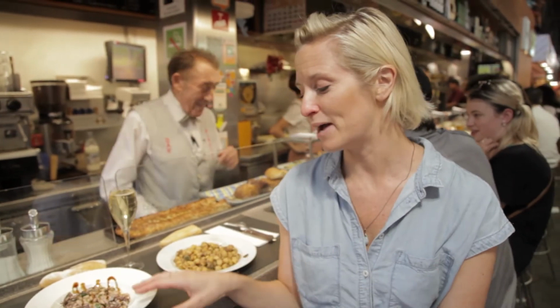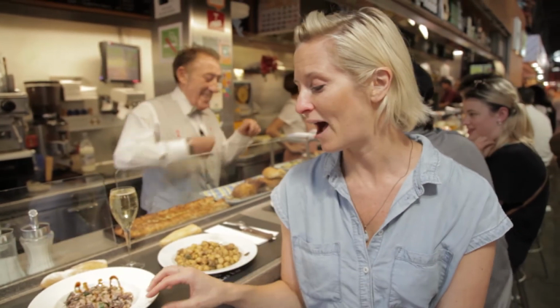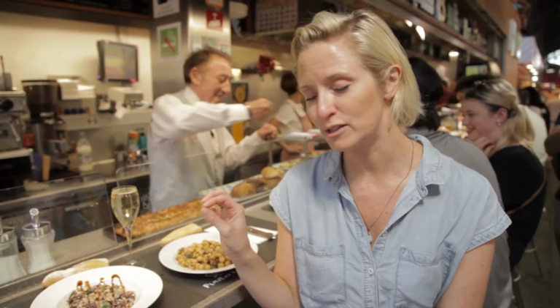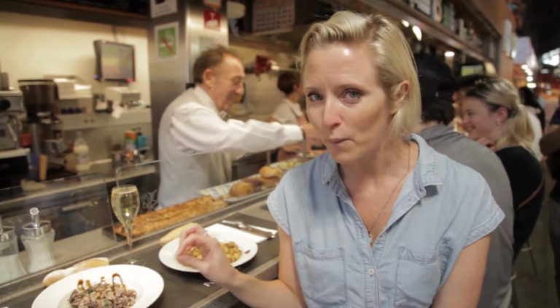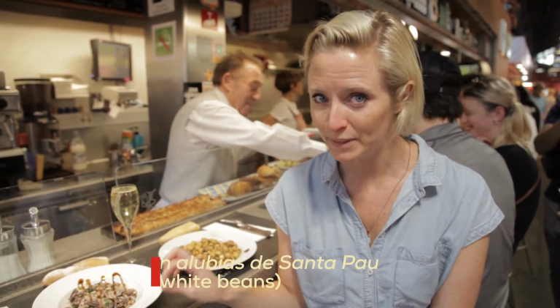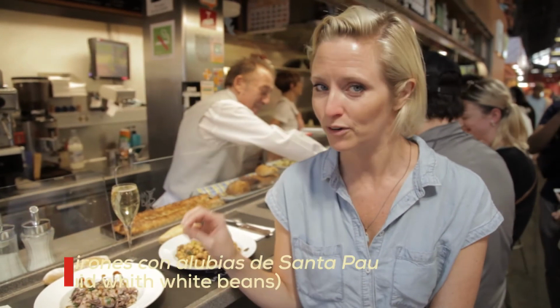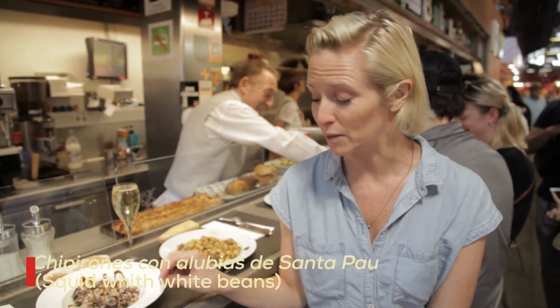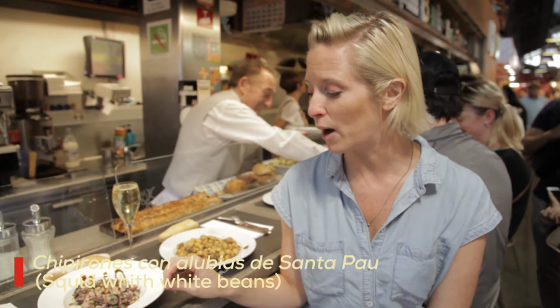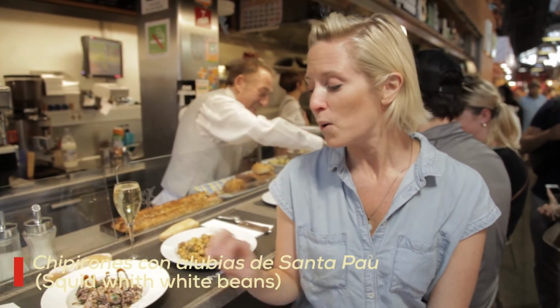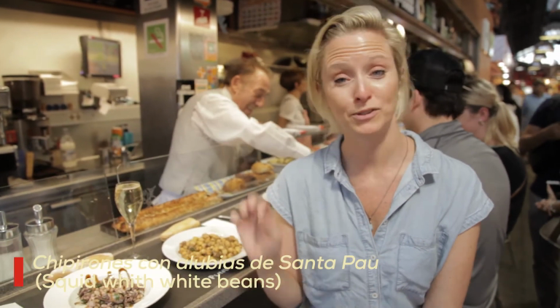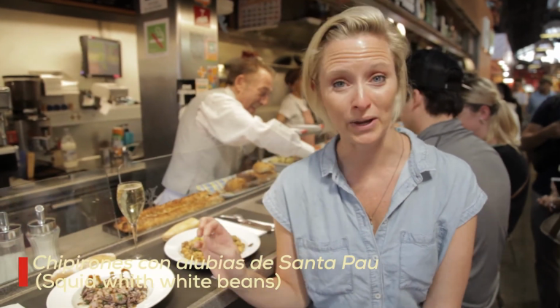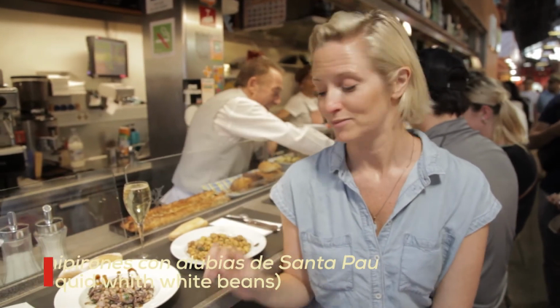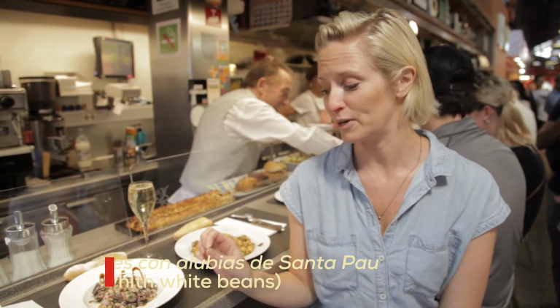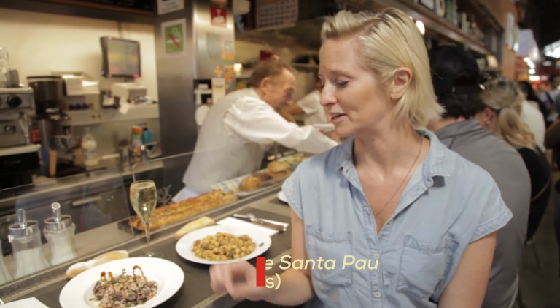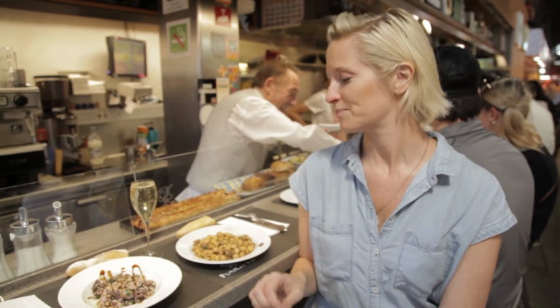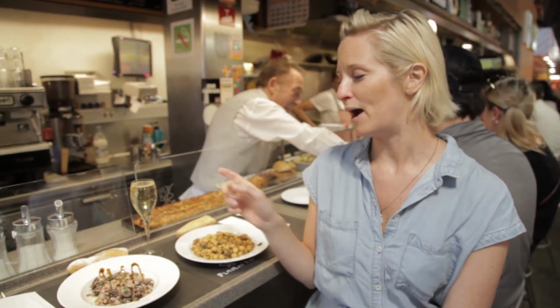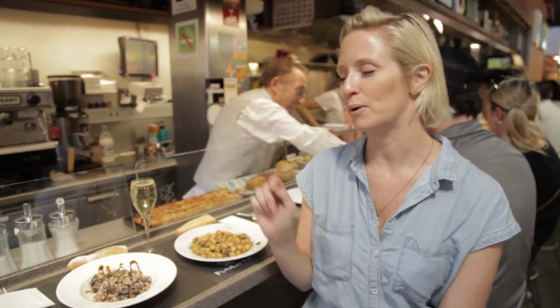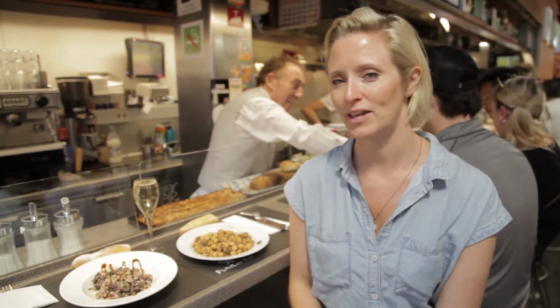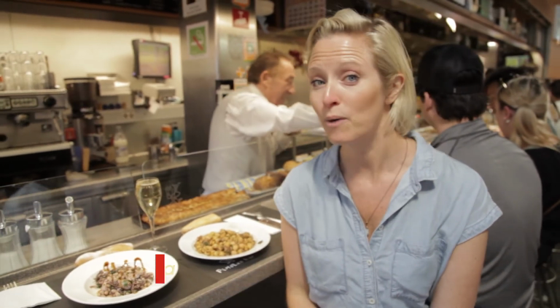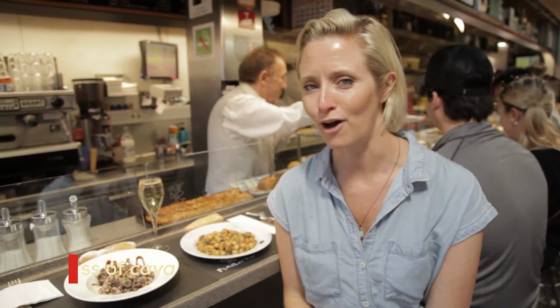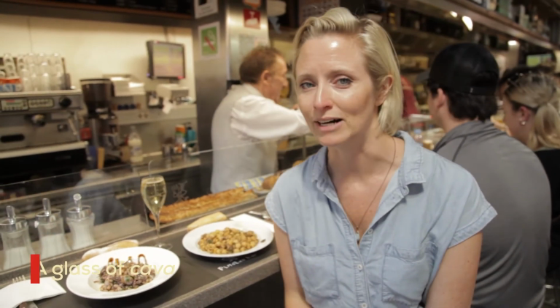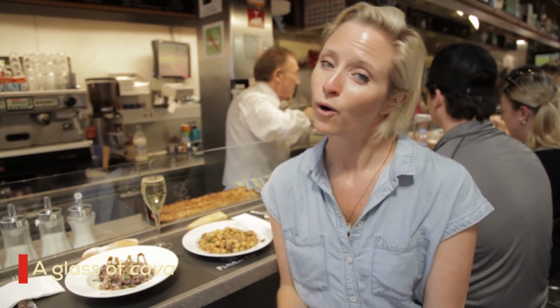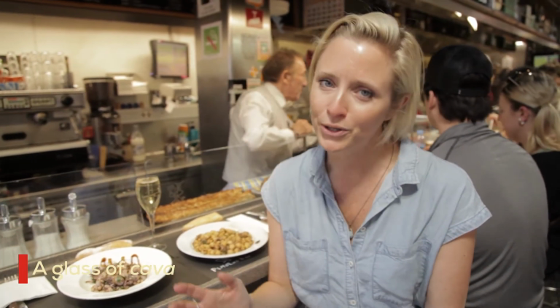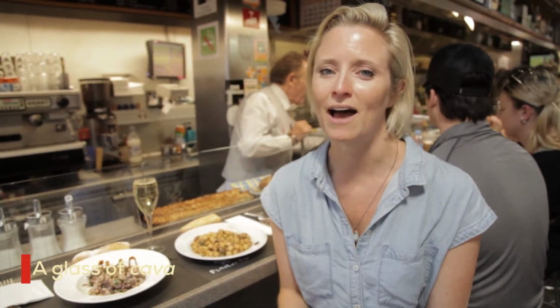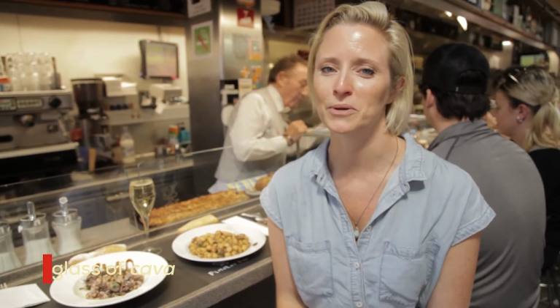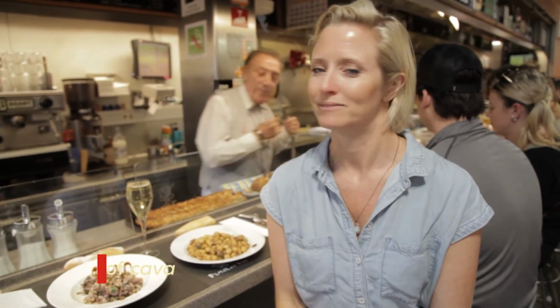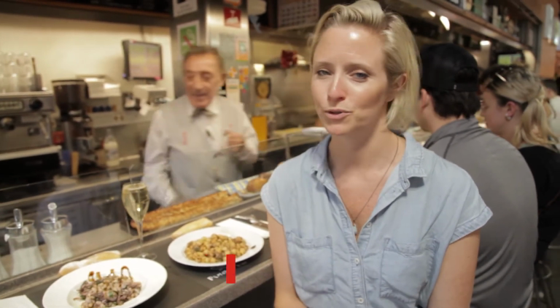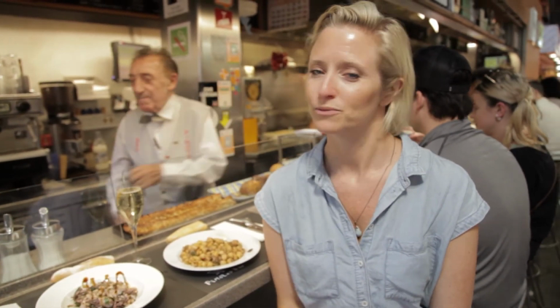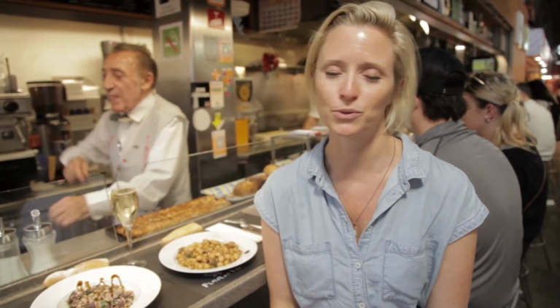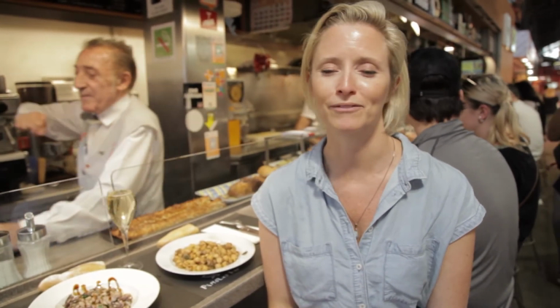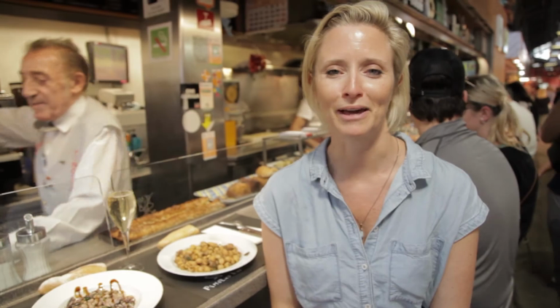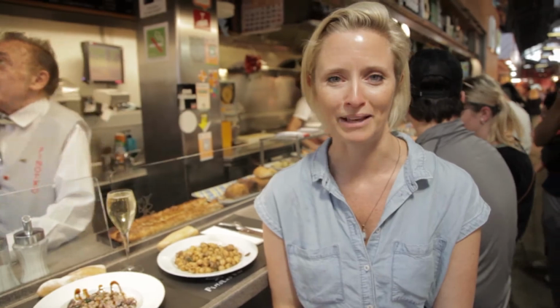And then we have the small white beans with squid, chipirones. We're going to wash that down with cava, or you can have red wine — you choose whatever you like best.